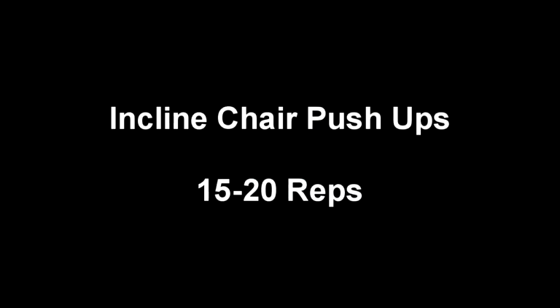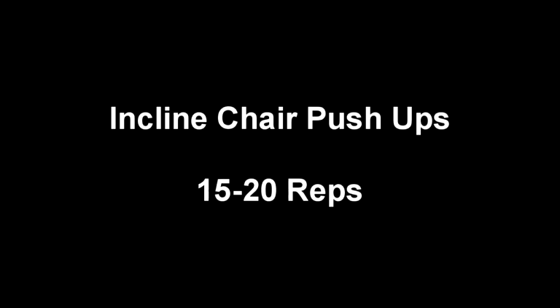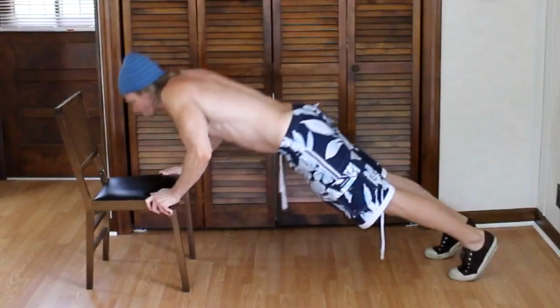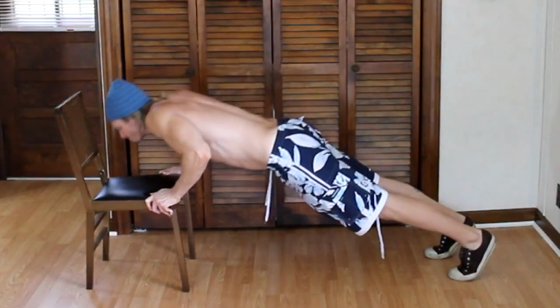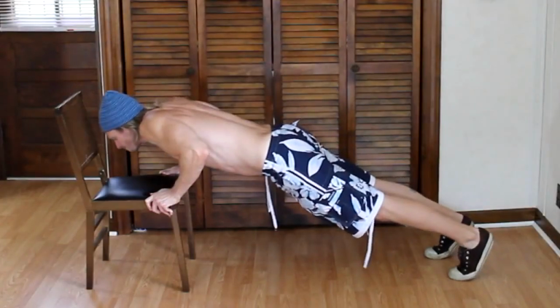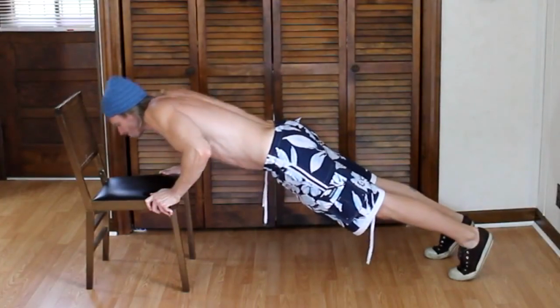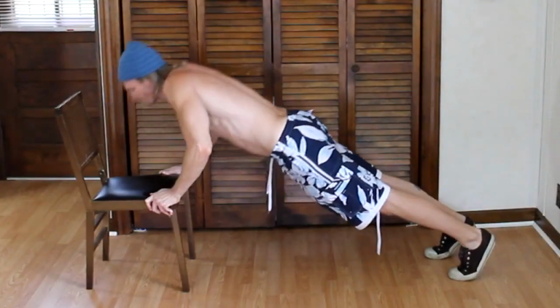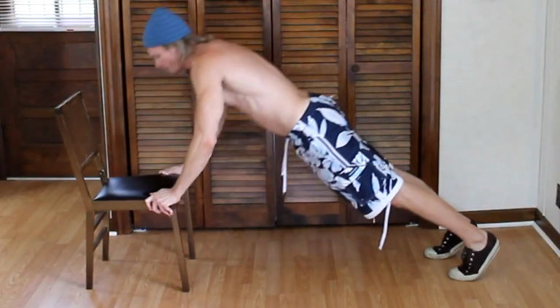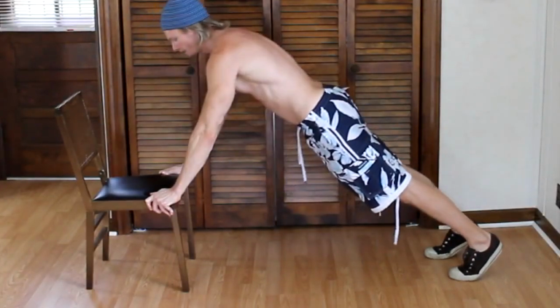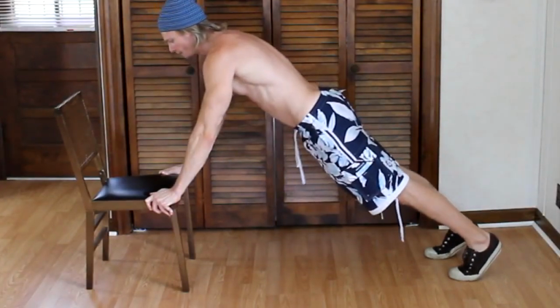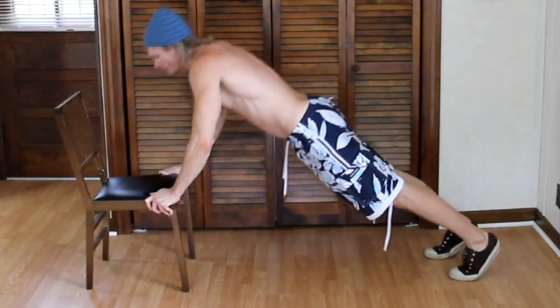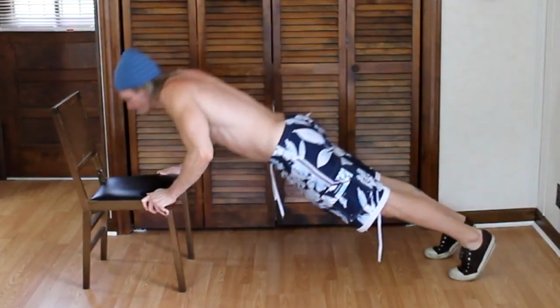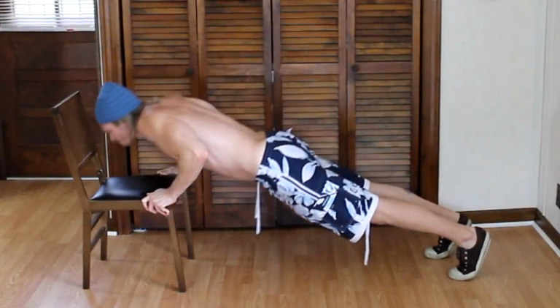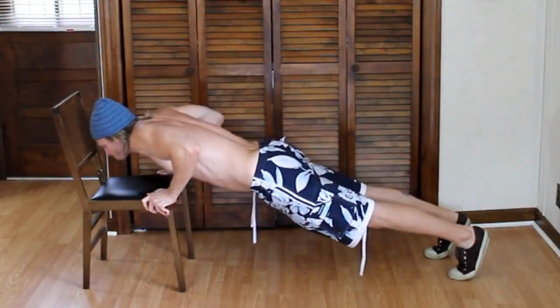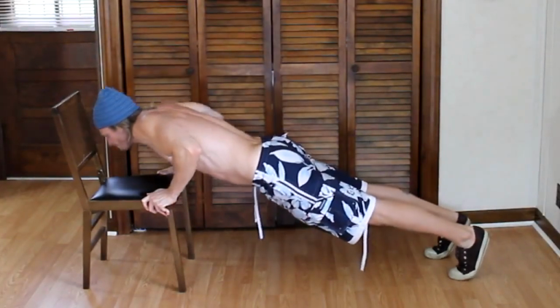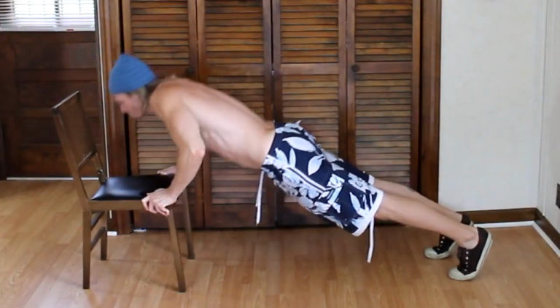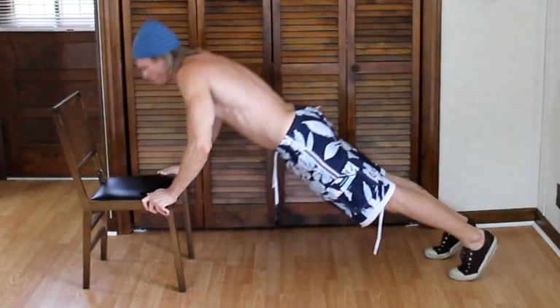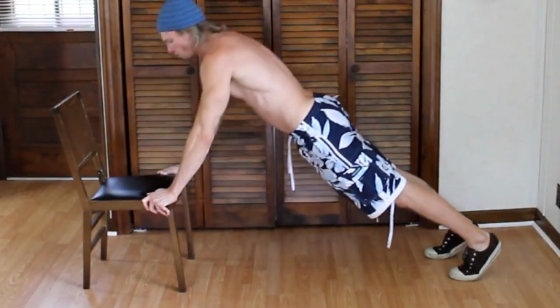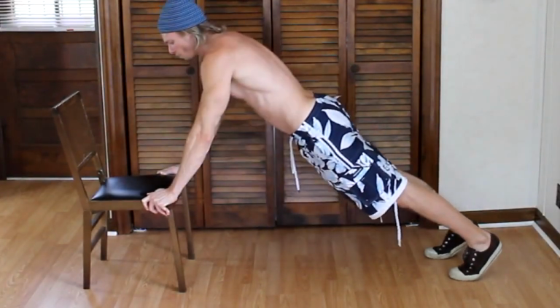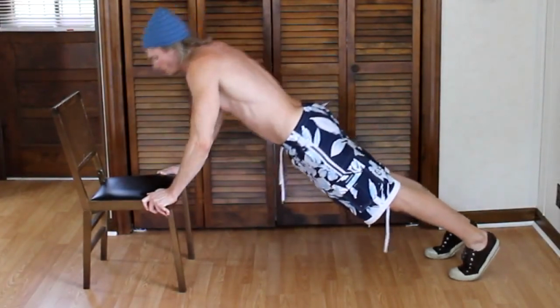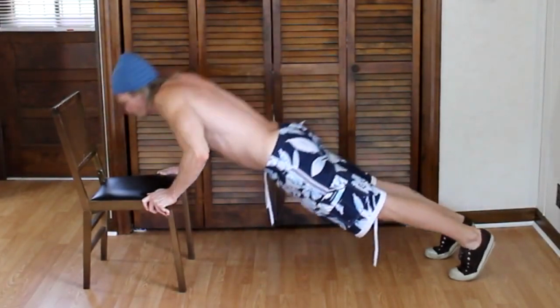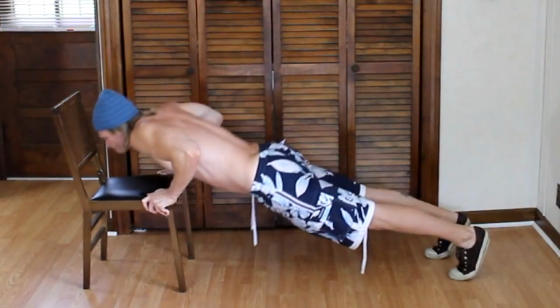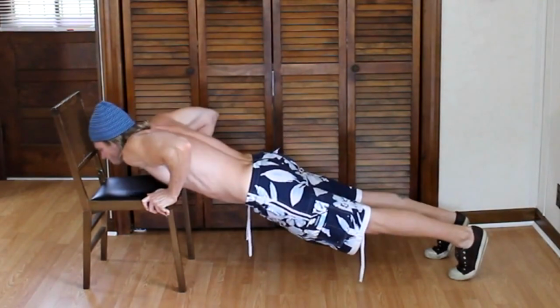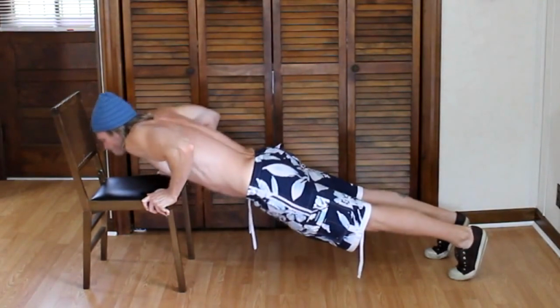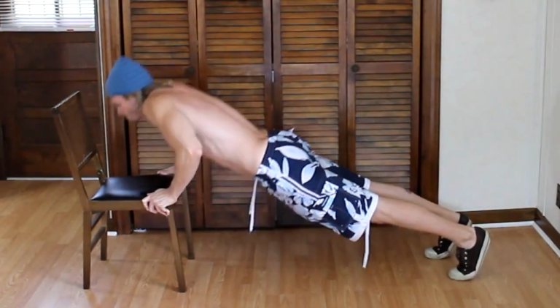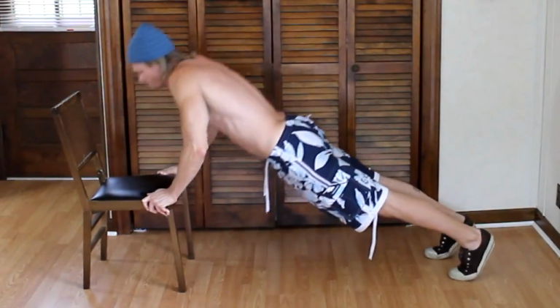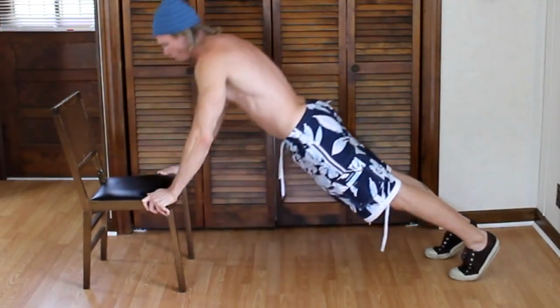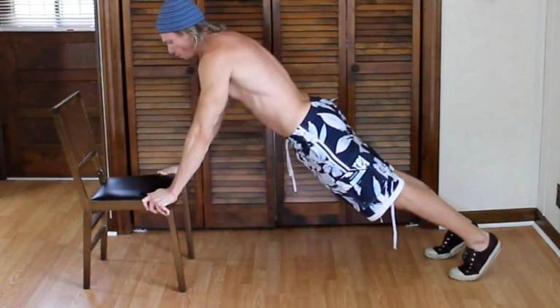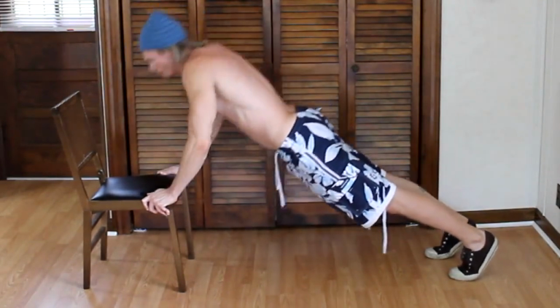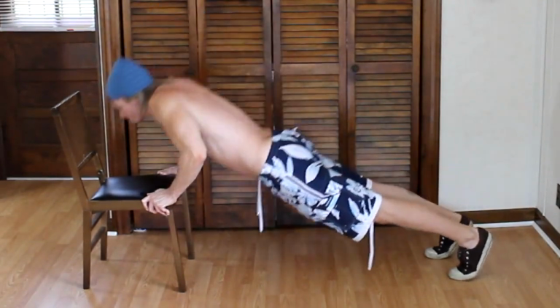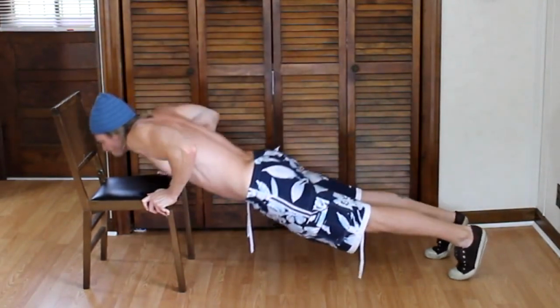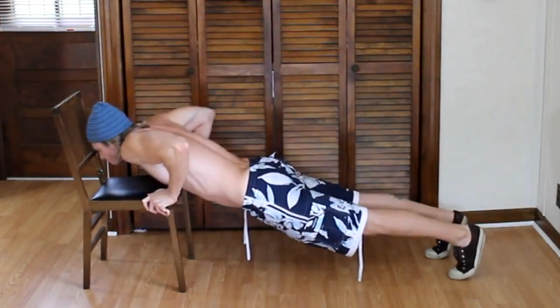Our next exercise is an inclined chair push-up. With our hands firmly planted on a chair, we will go down and push back up. We will do 15 to 20 of these.